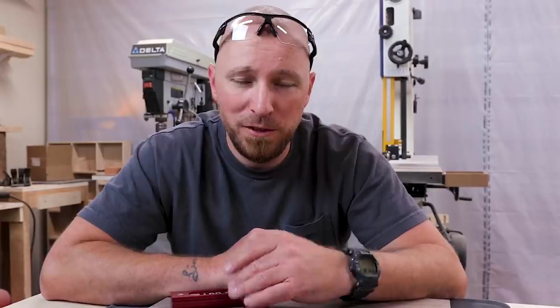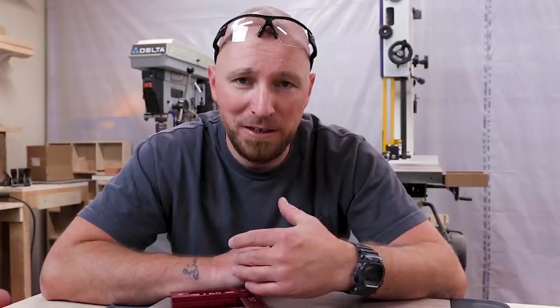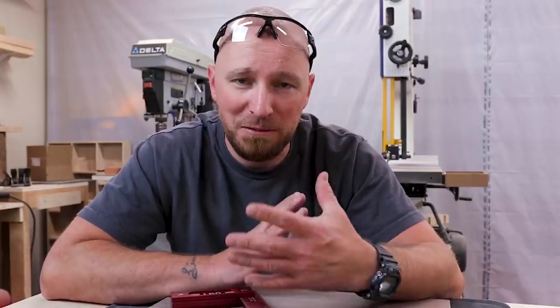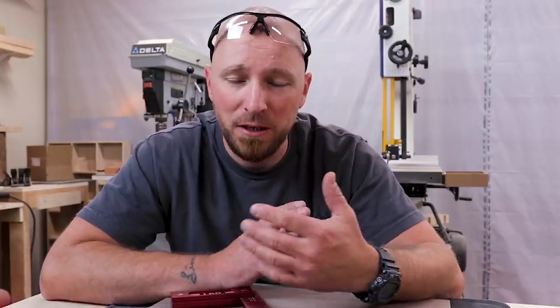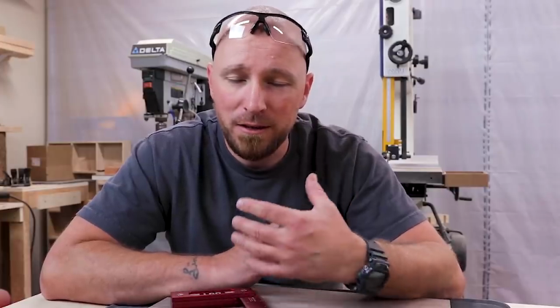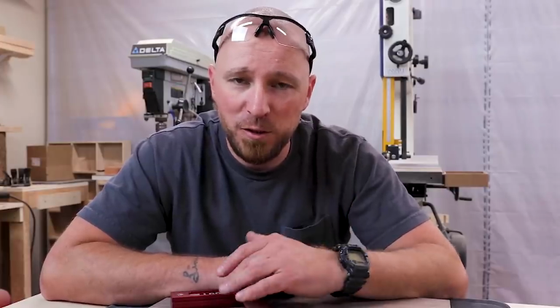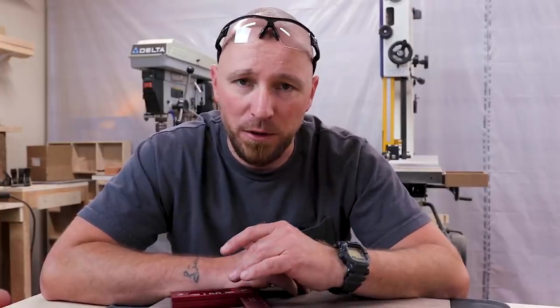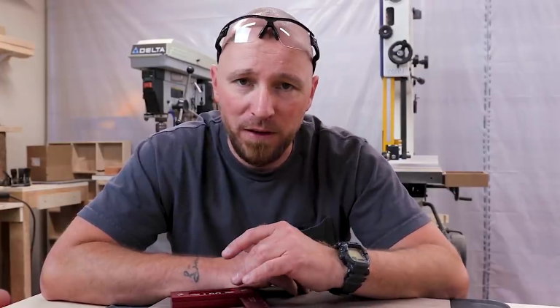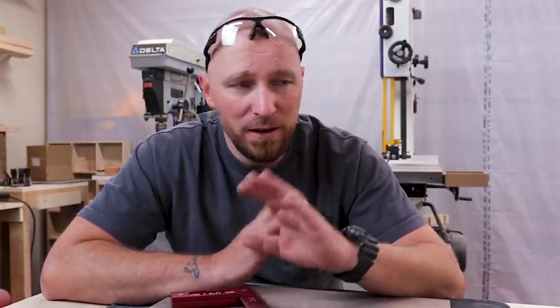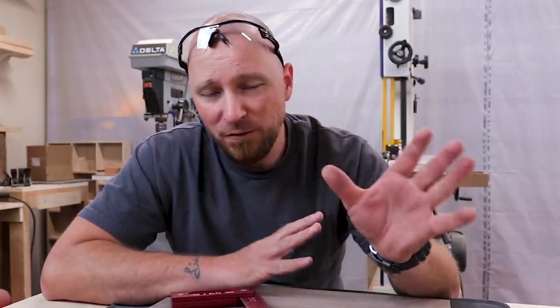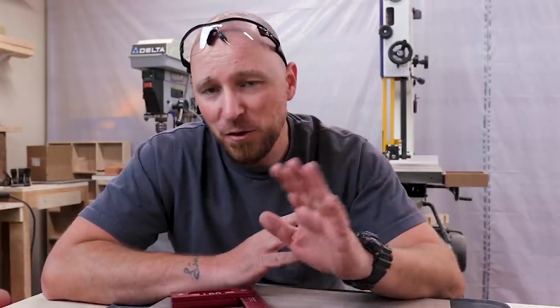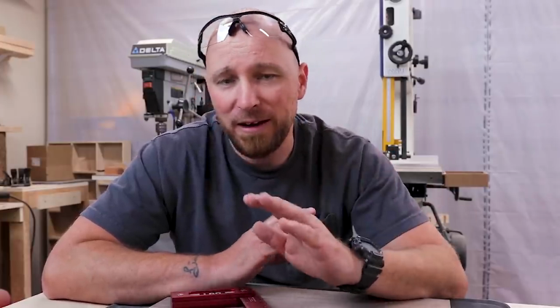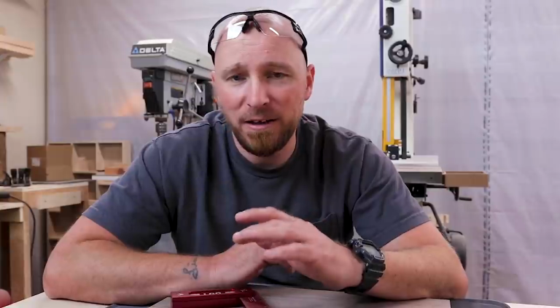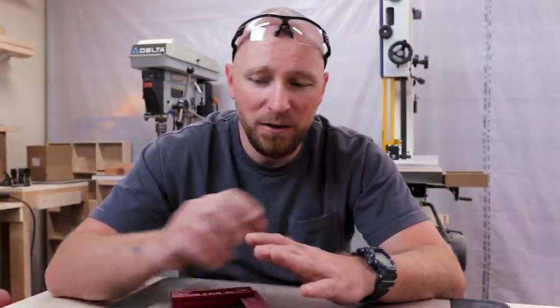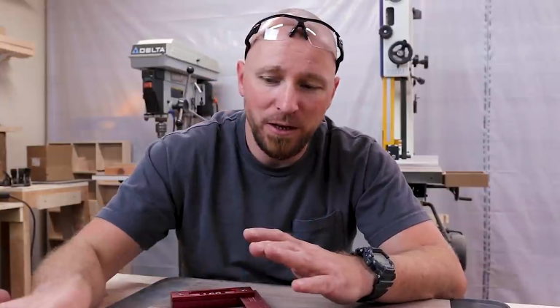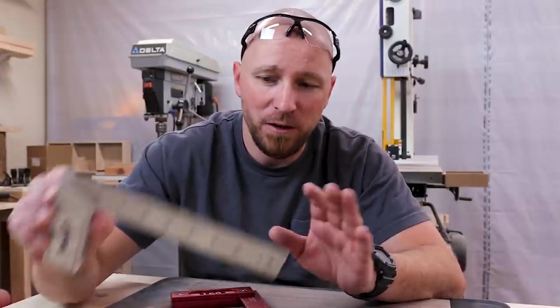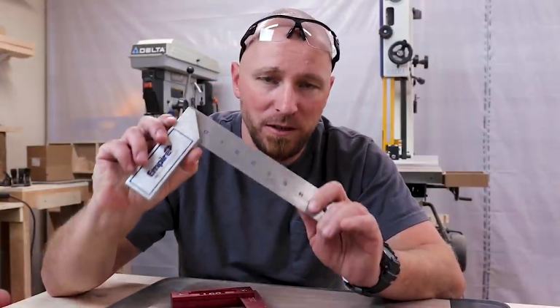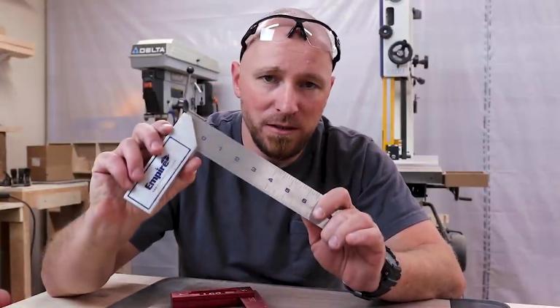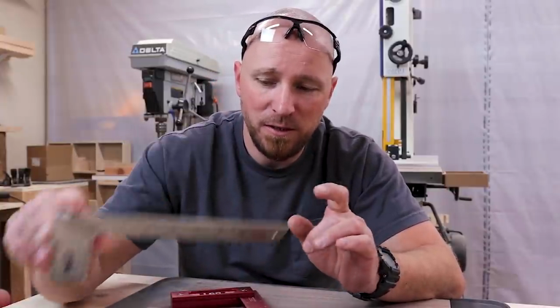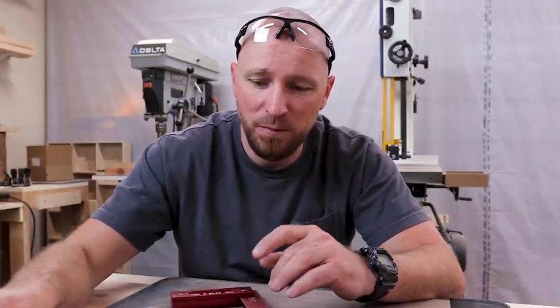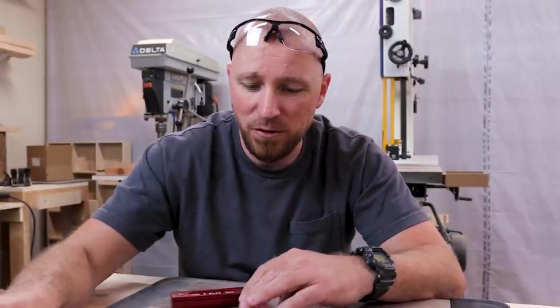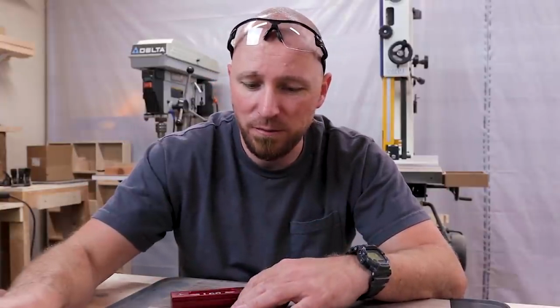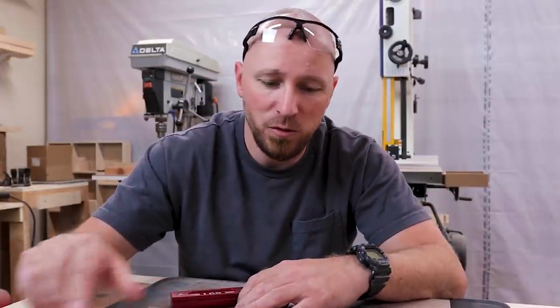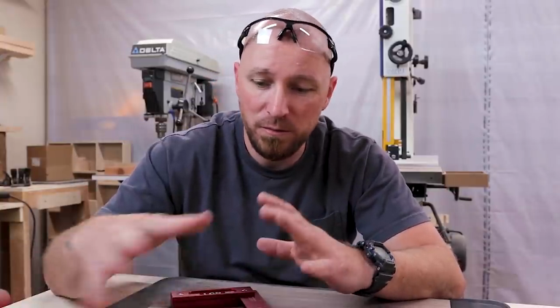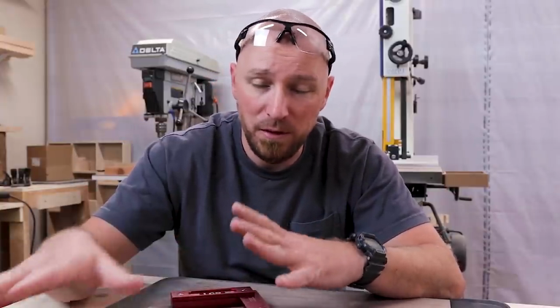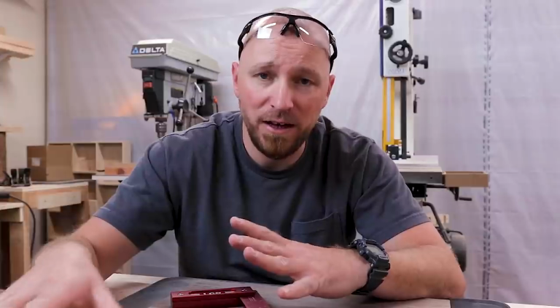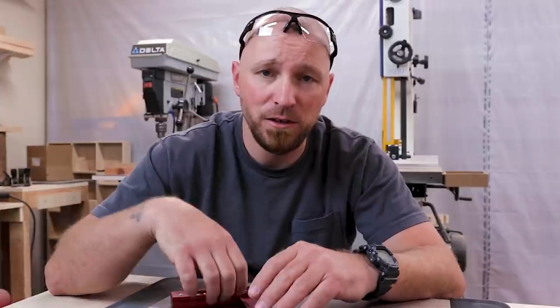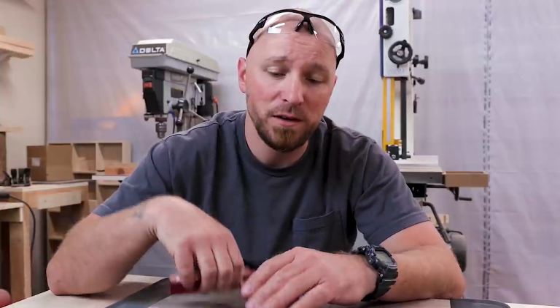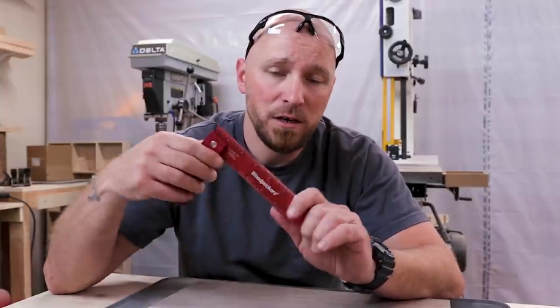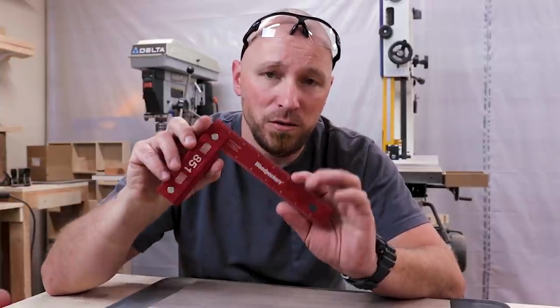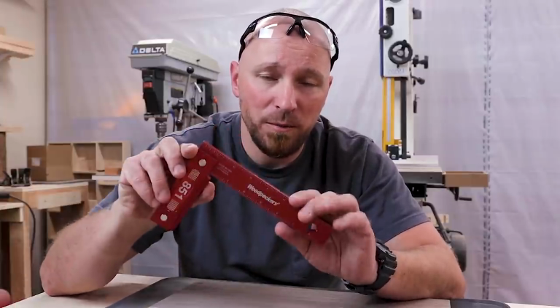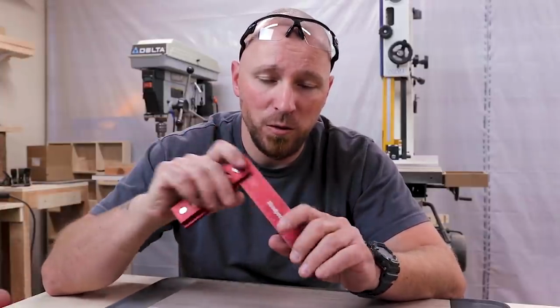What's going on guys? I'm Jody. This is Inspire Woodcraft. Several videos back, I talked about upgrading from these inexpensive box store tools, but a lot of it had to do with these squares, to a Woodpecker's square.